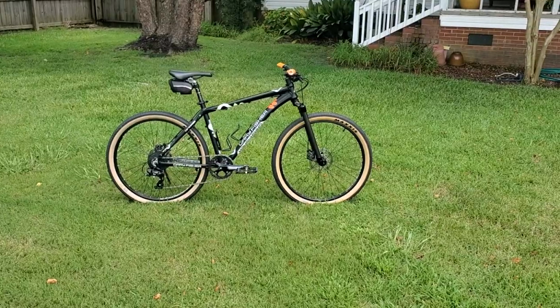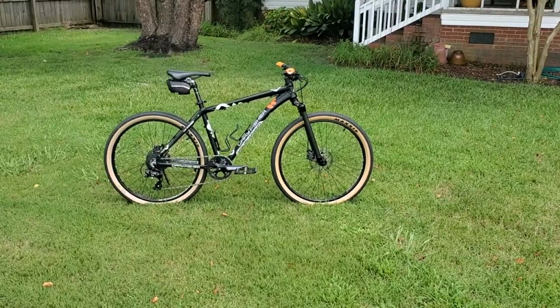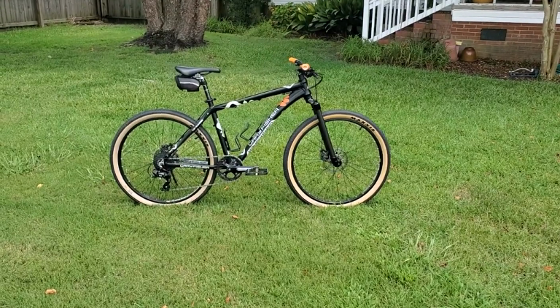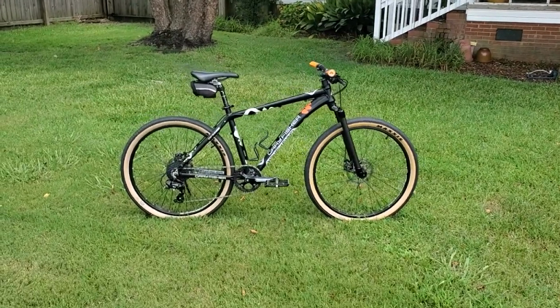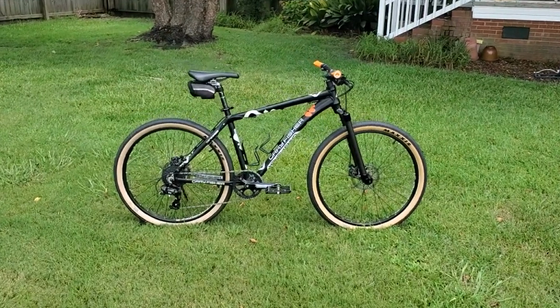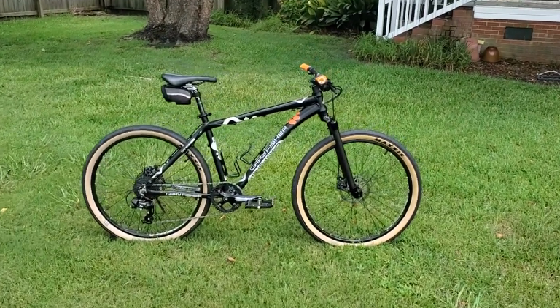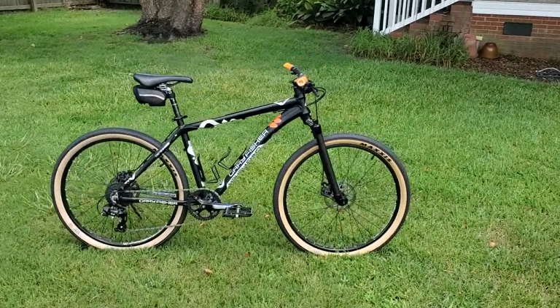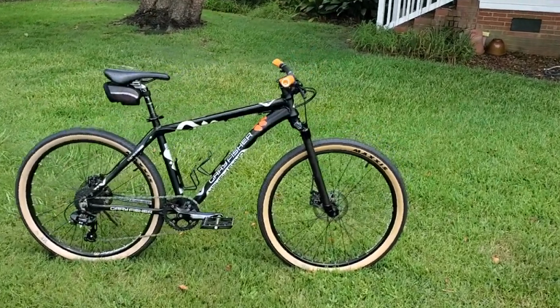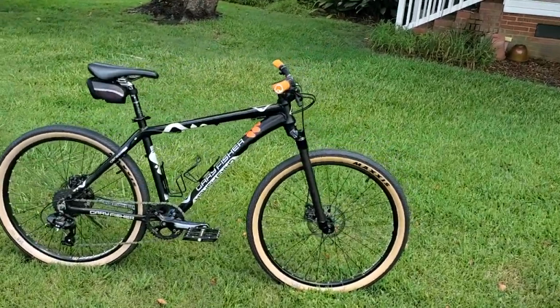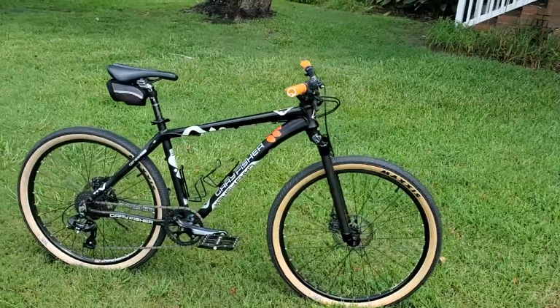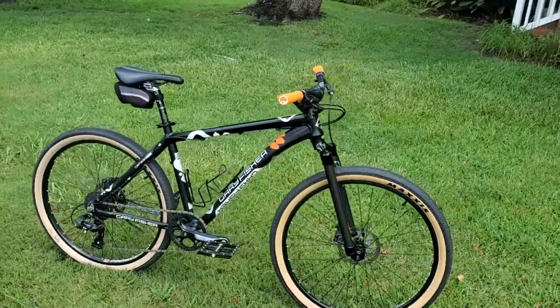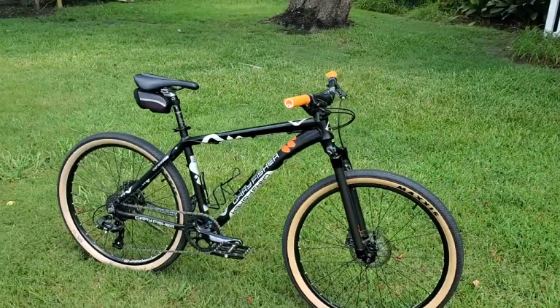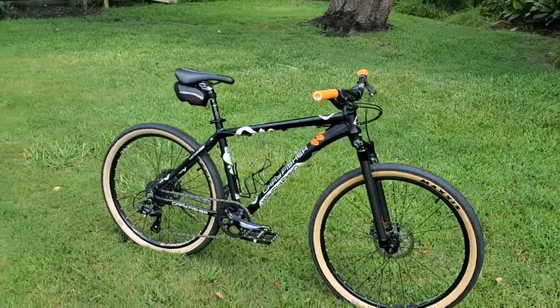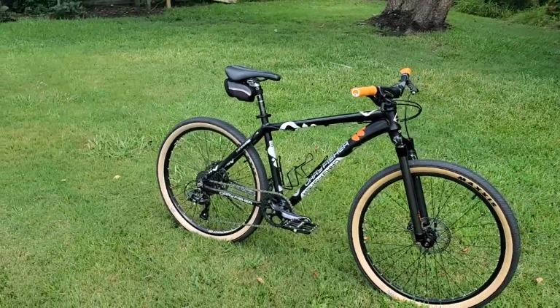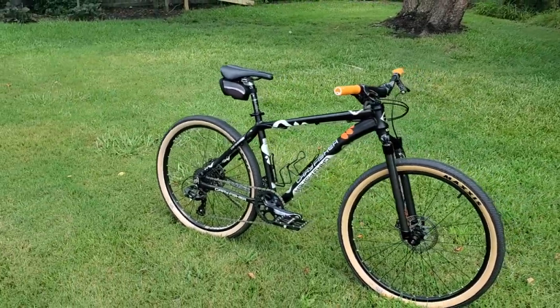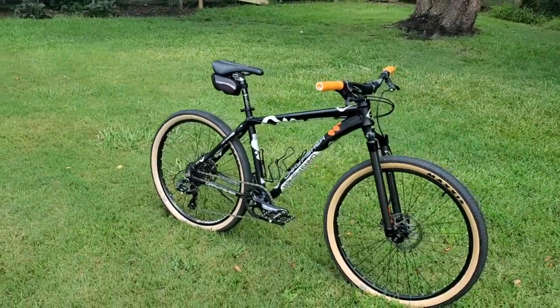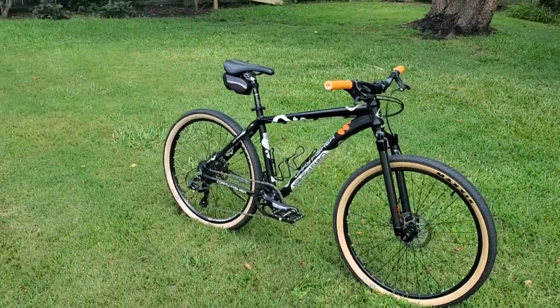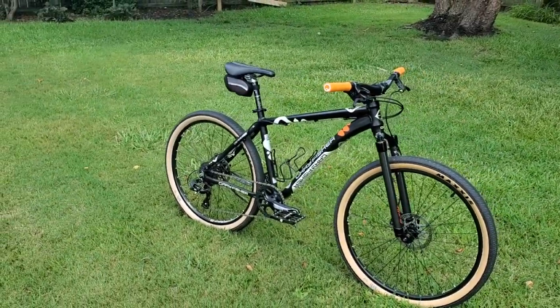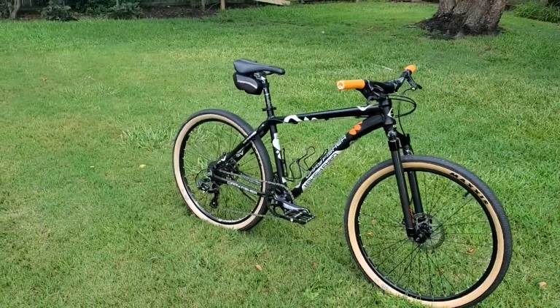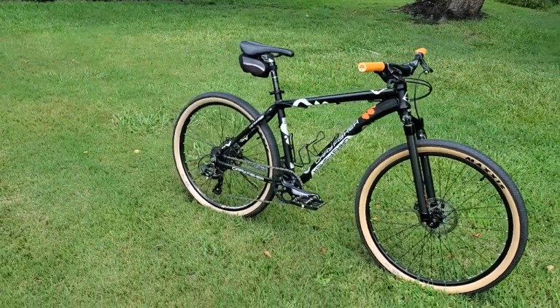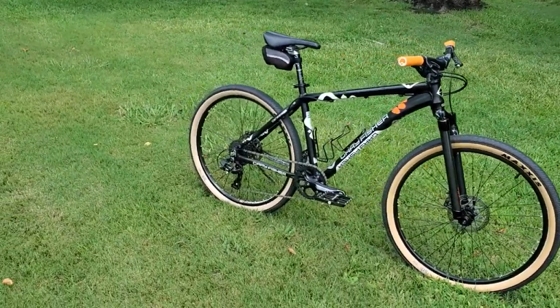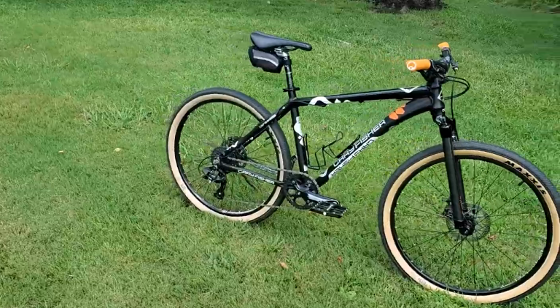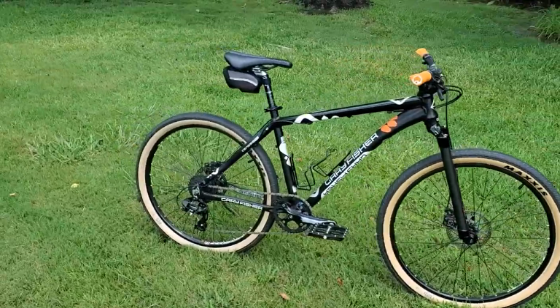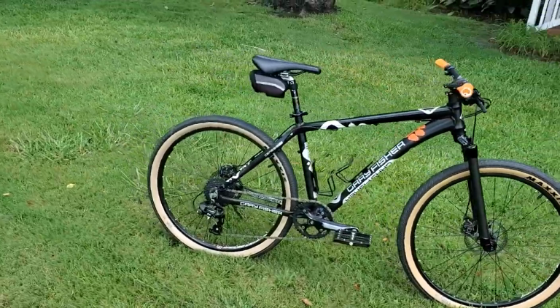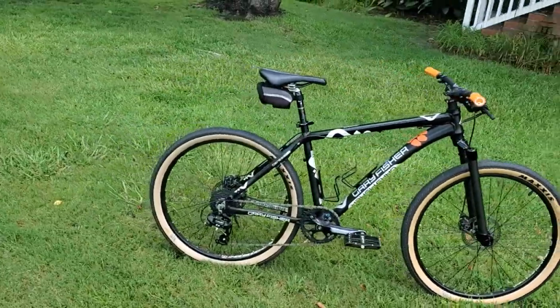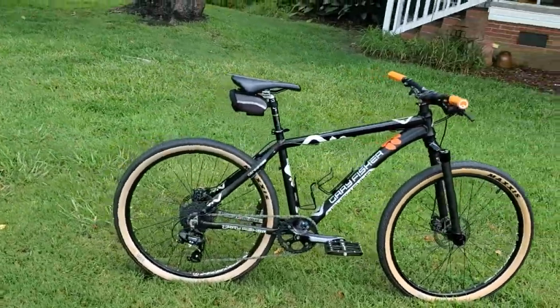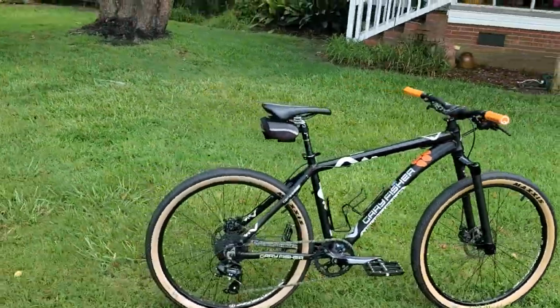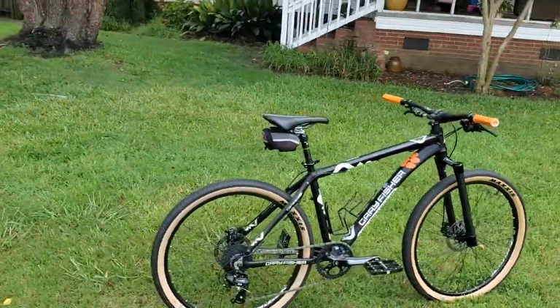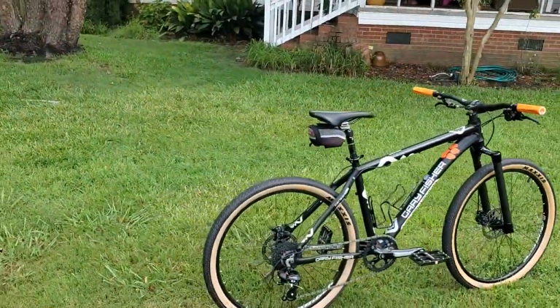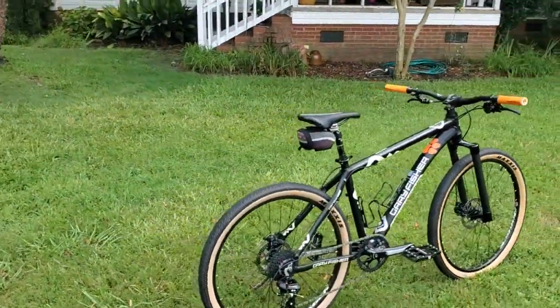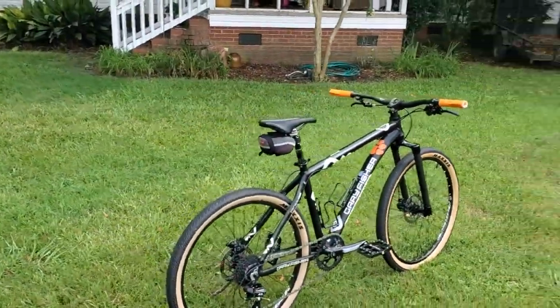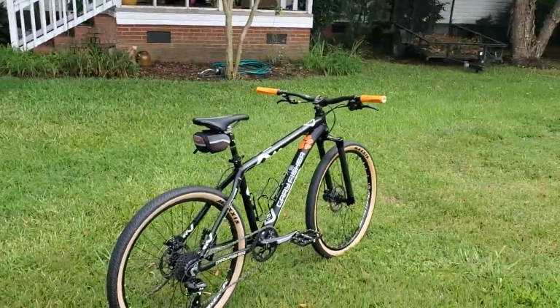Hey, what's up everybody, thanks for checking out this video. This is the old Gary Fisher again — I don't know how many videos I can get out of one bike, but it's gone through another change. I wanted to show it to you. This has been the most versatile bike I've ever had. It's probably a 2010 model.